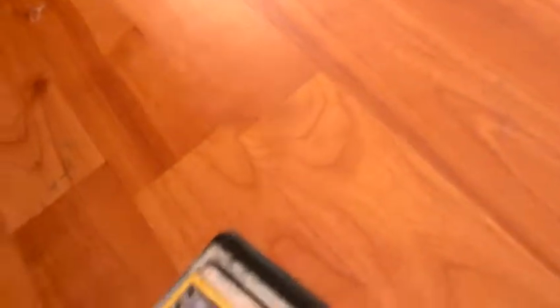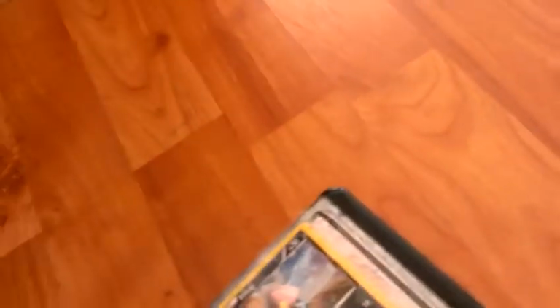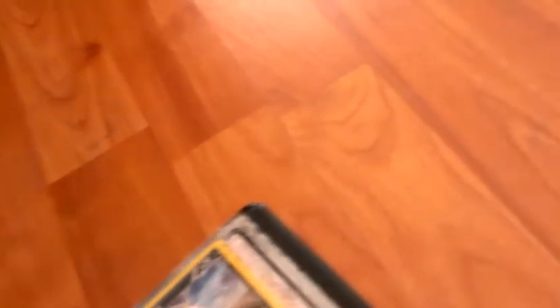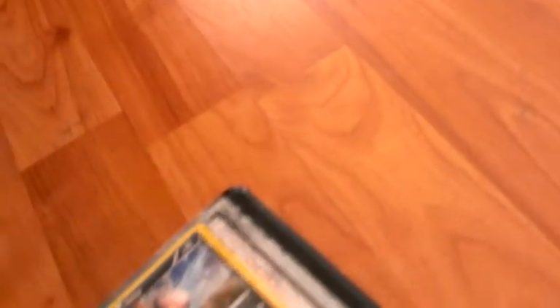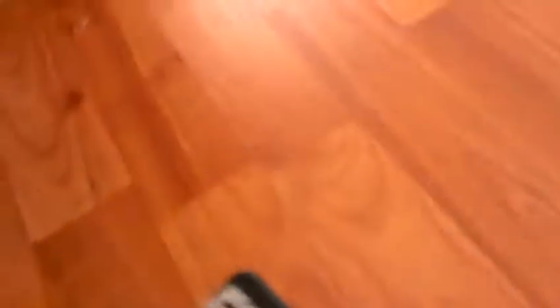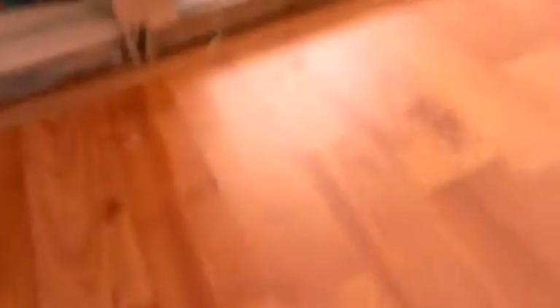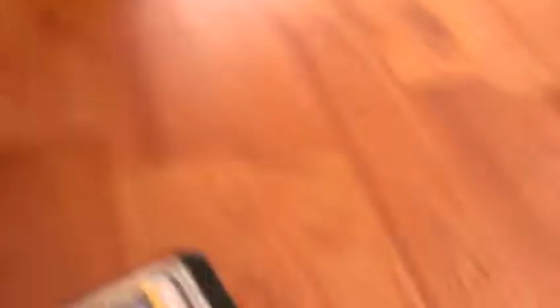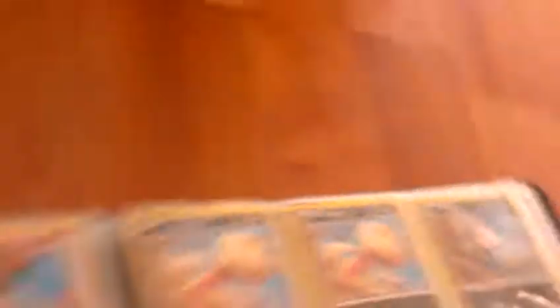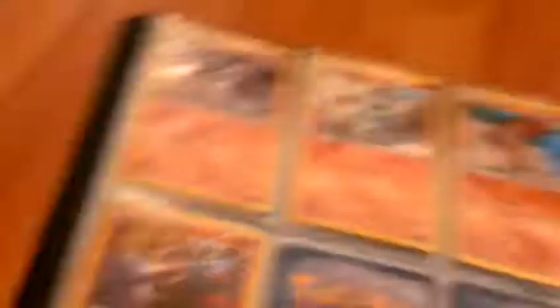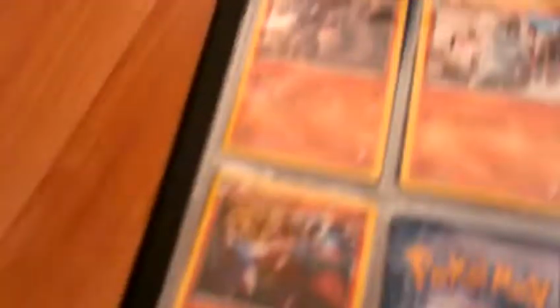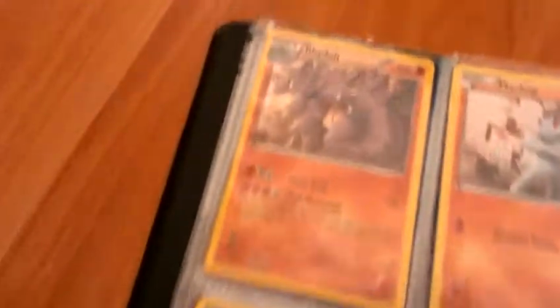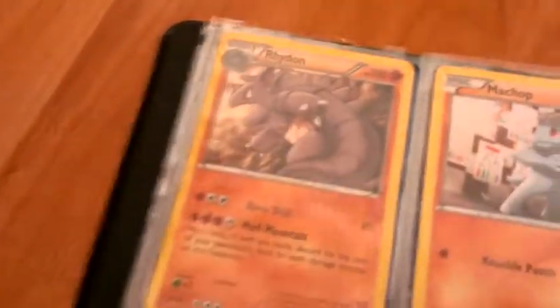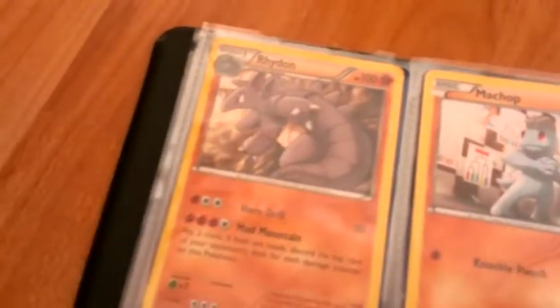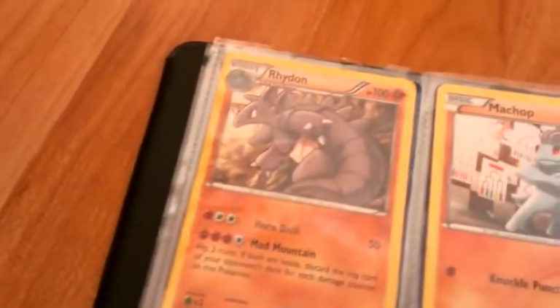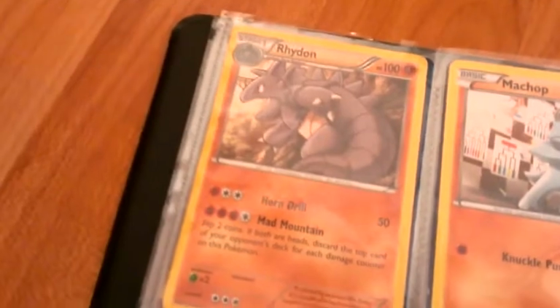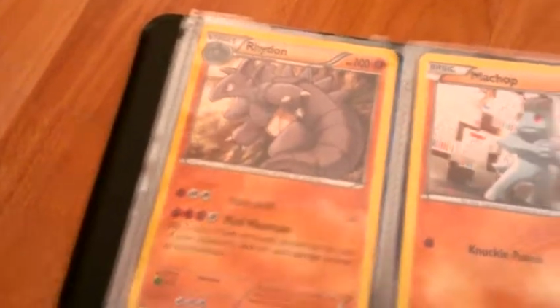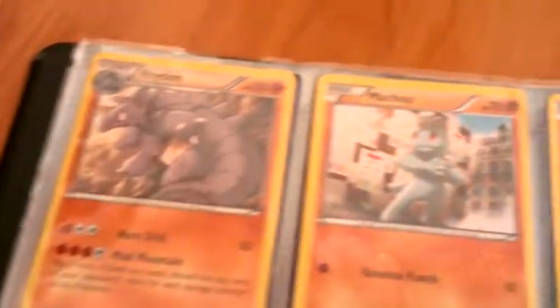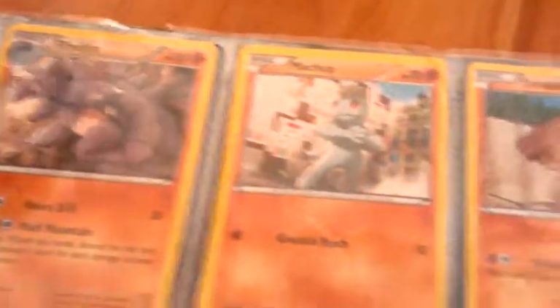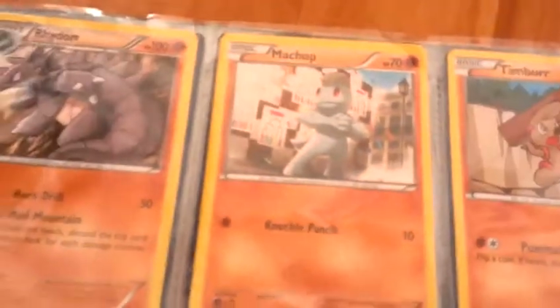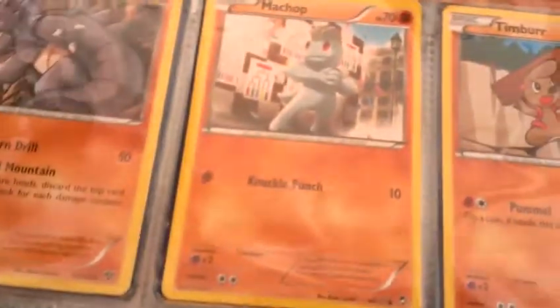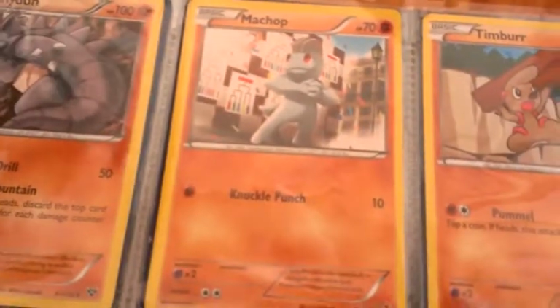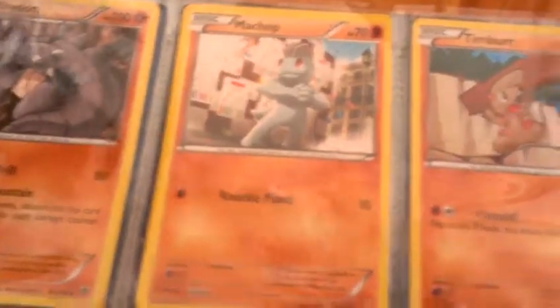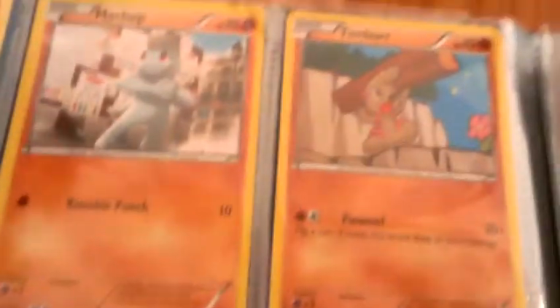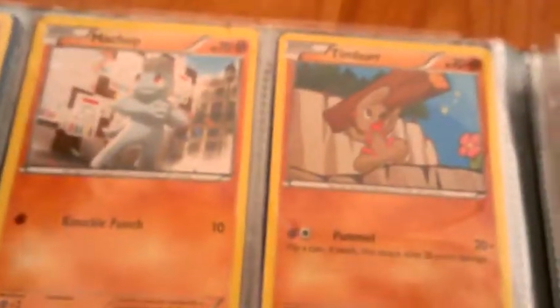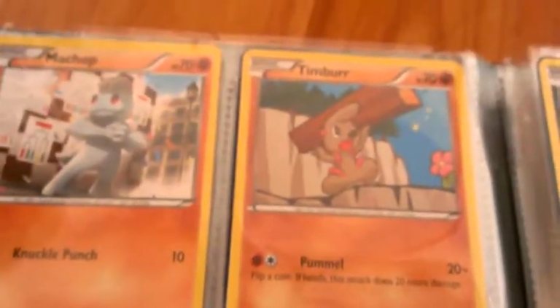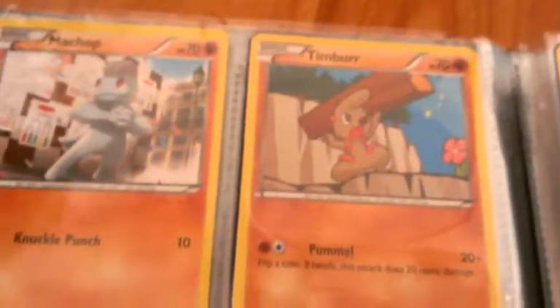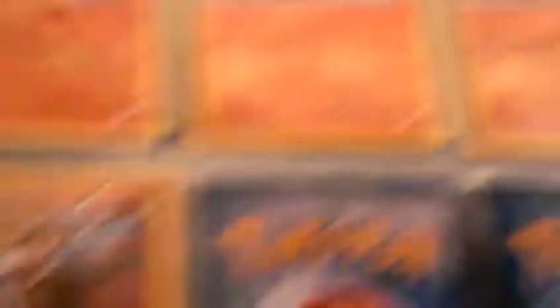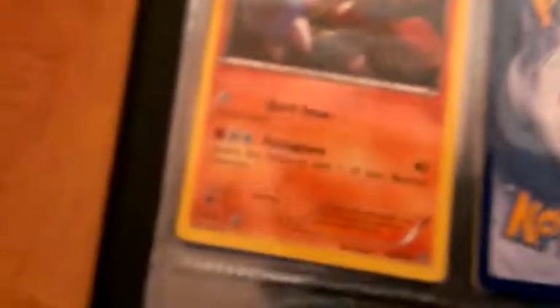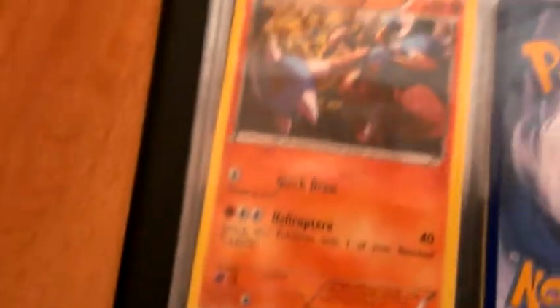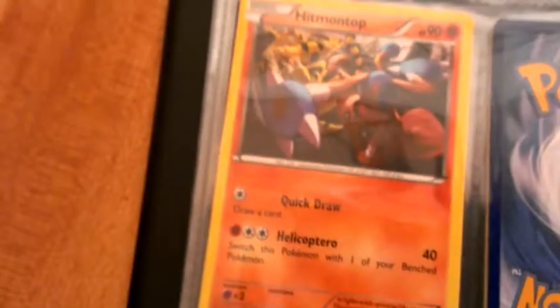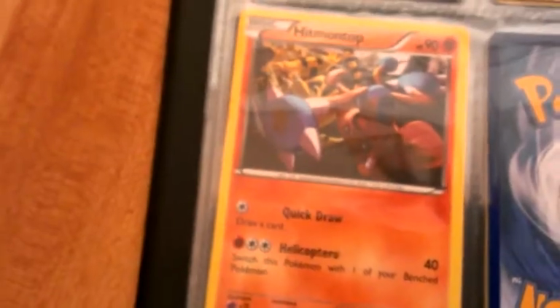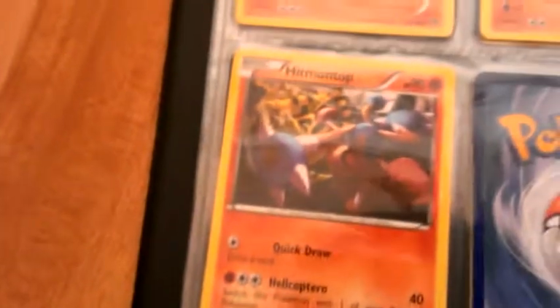Now we're on to fighting type. There's a rideorn, machop, timber, and hypno on top.